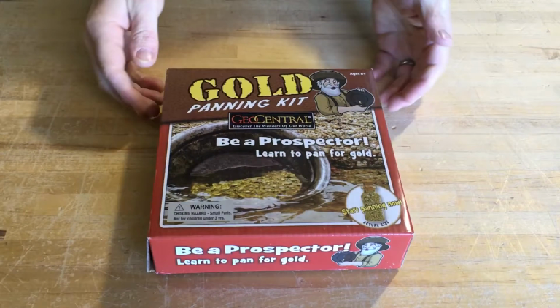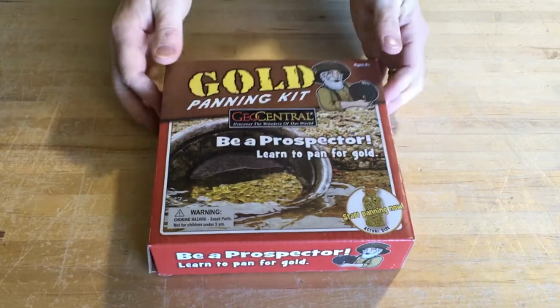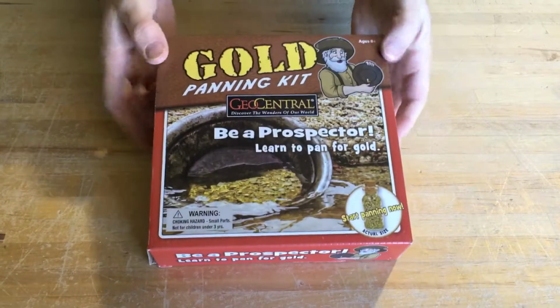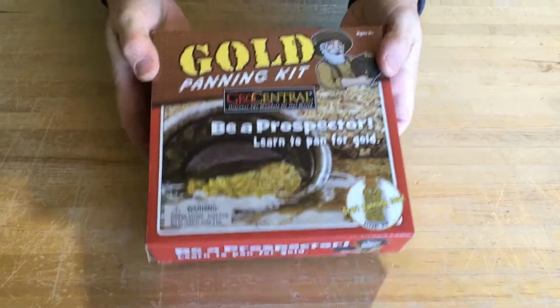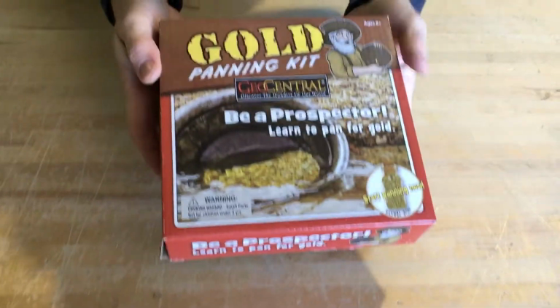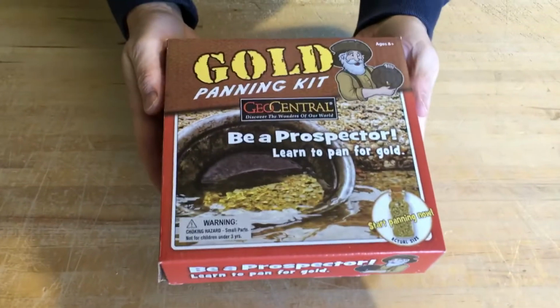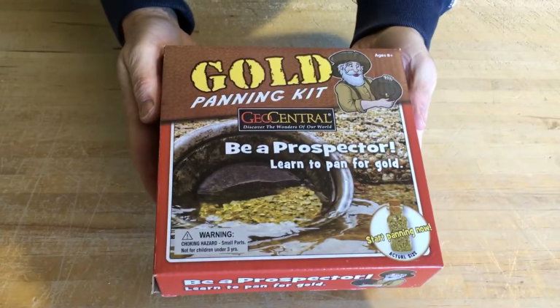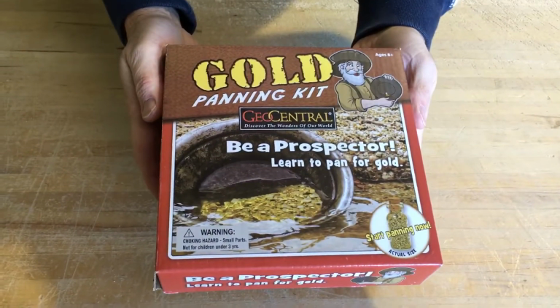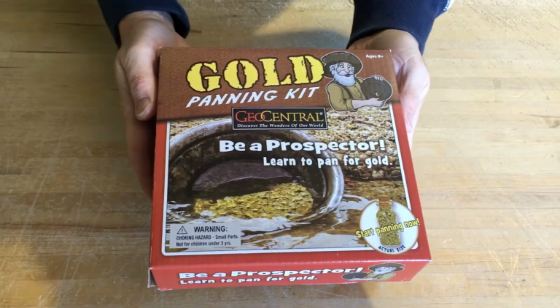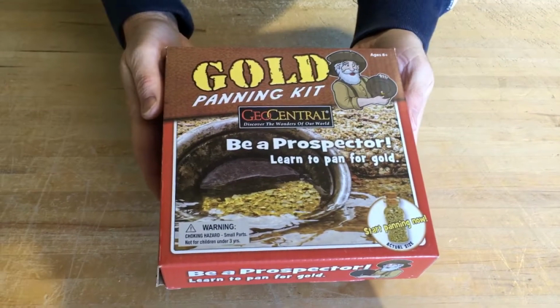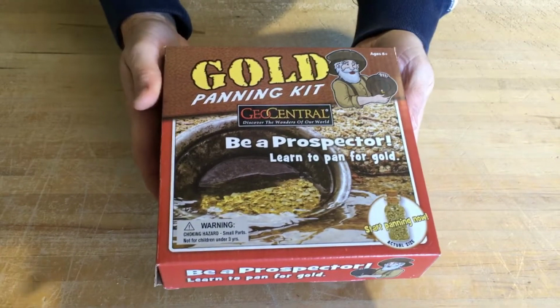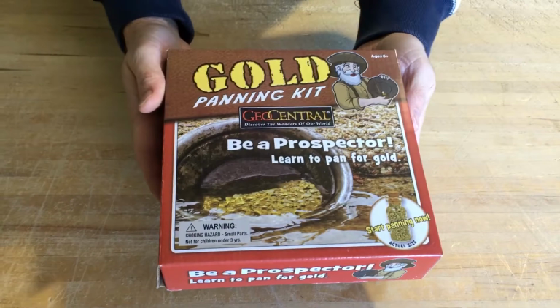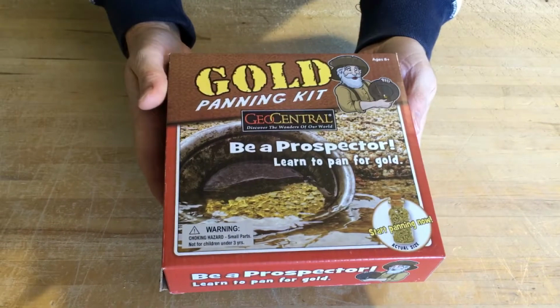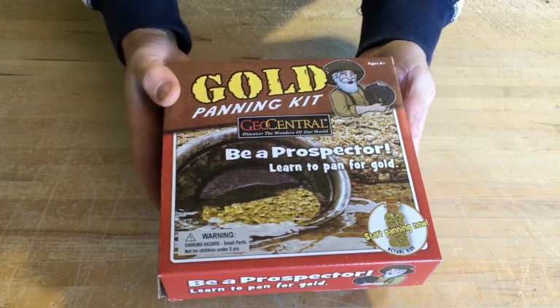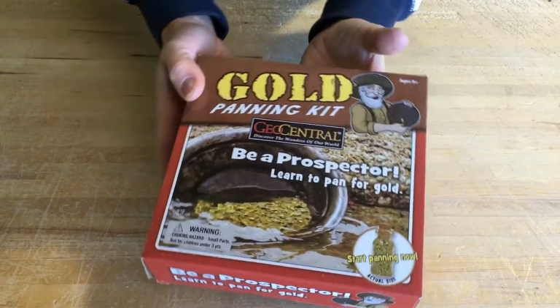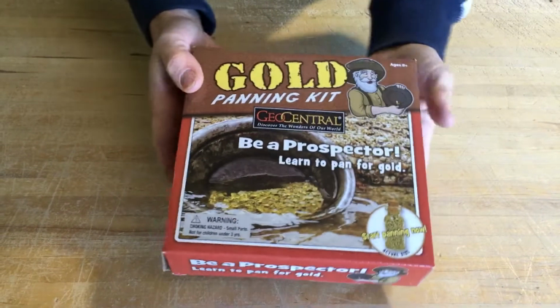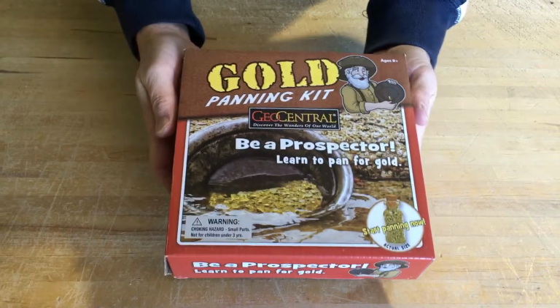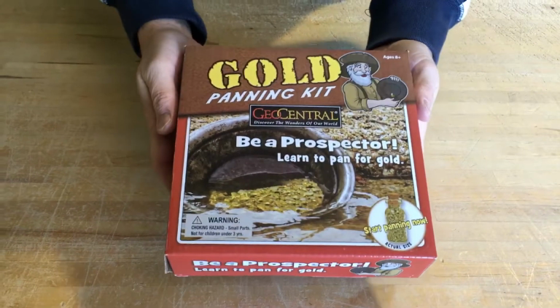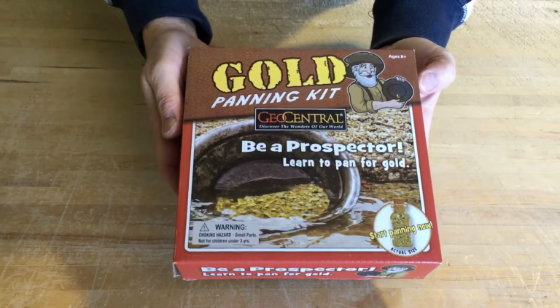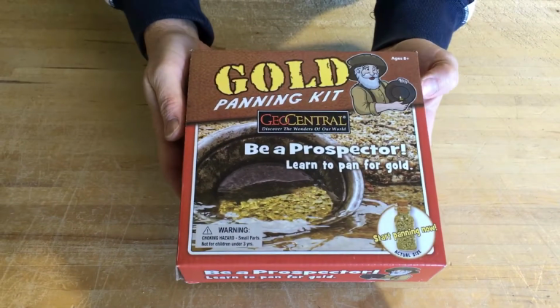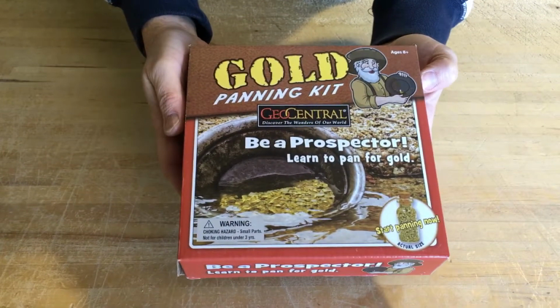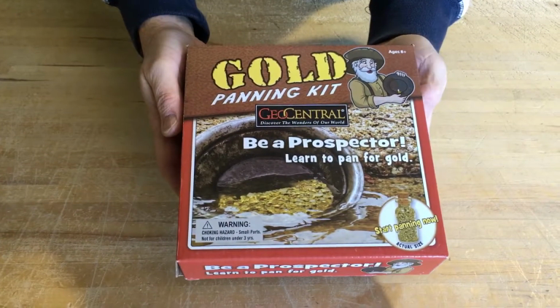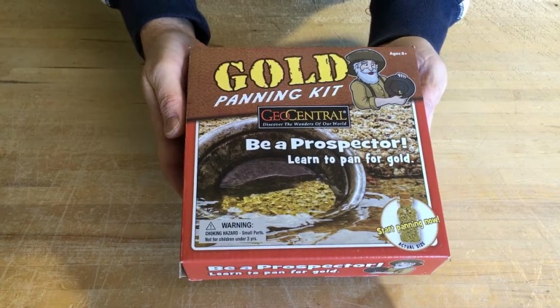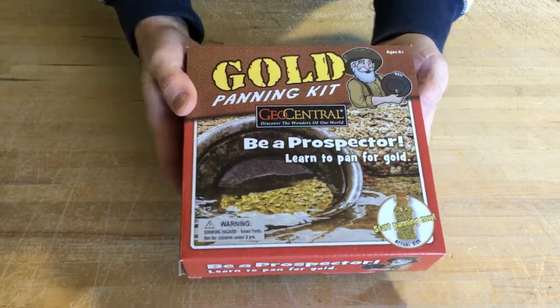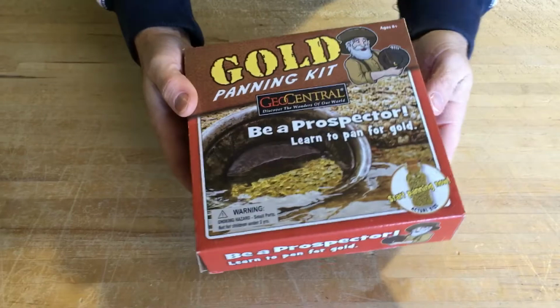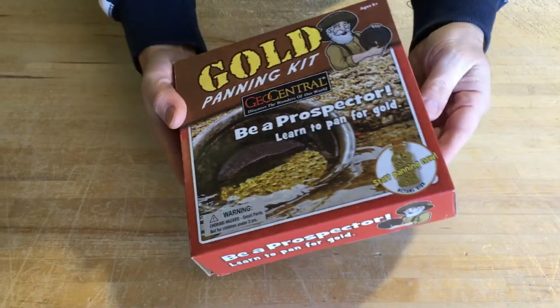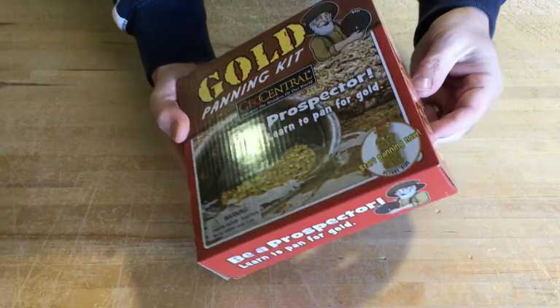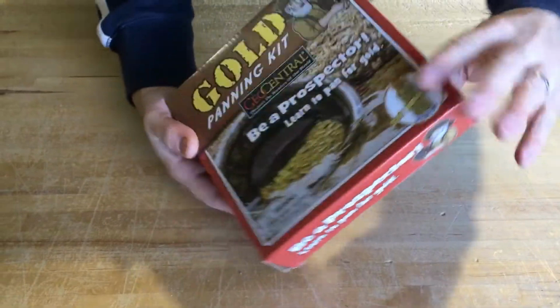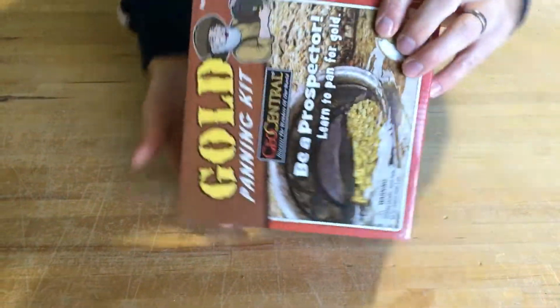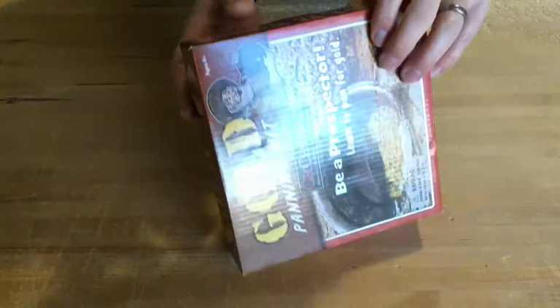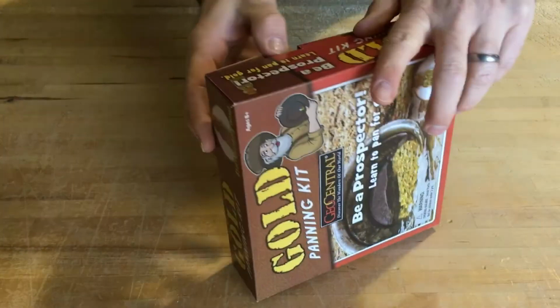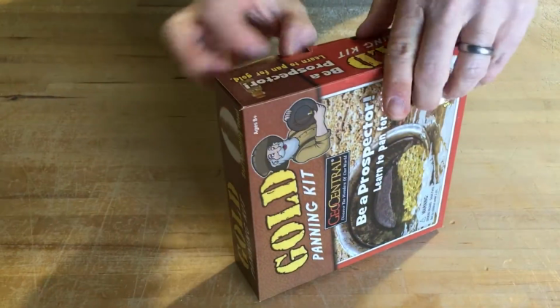Today we're showing you the gold panning kit by Geo Central that we sell at Store for Knowledge. It's great for kids 8 plus, and I'm going to show you what's included inside of the kit.